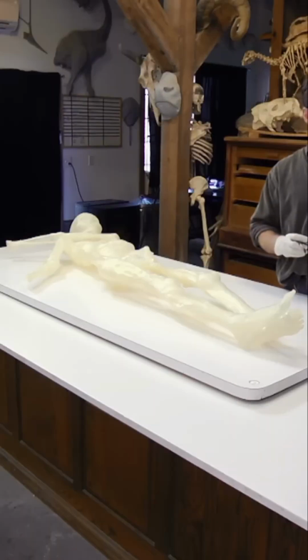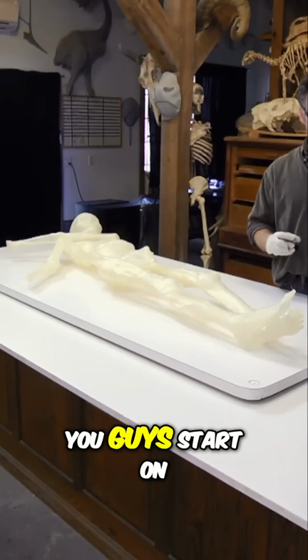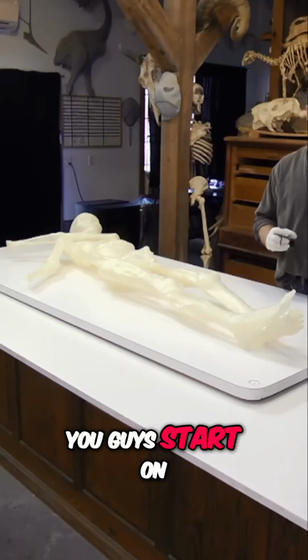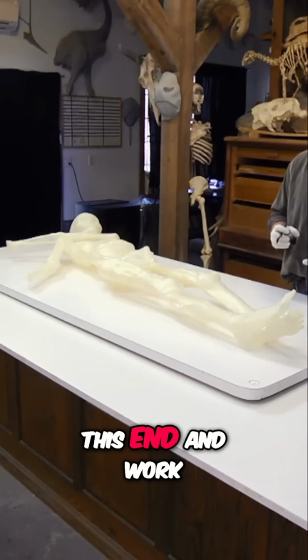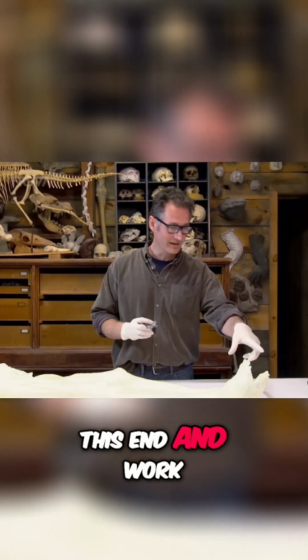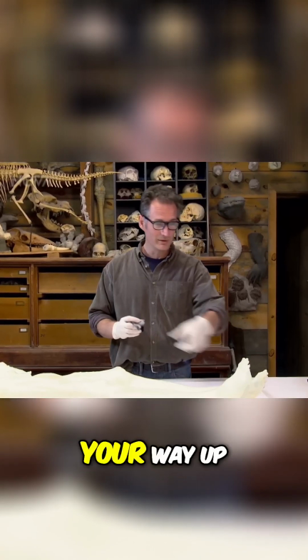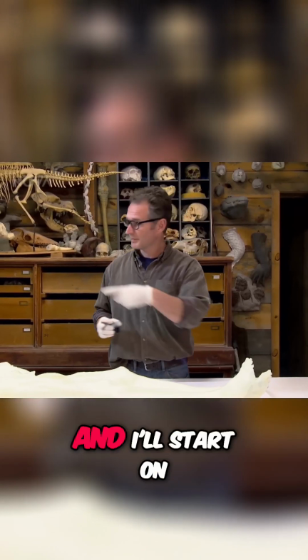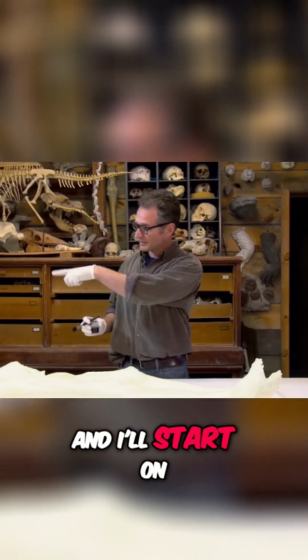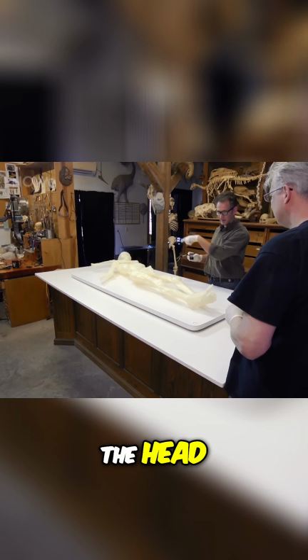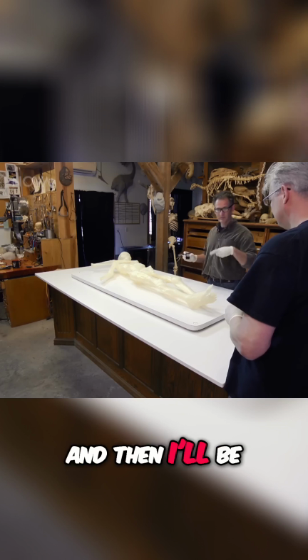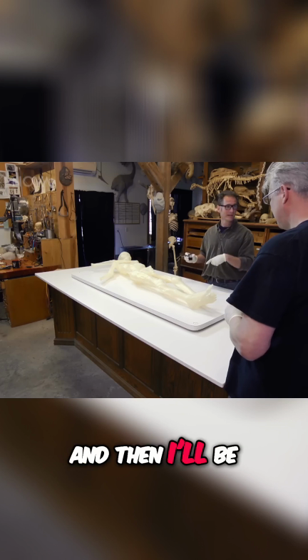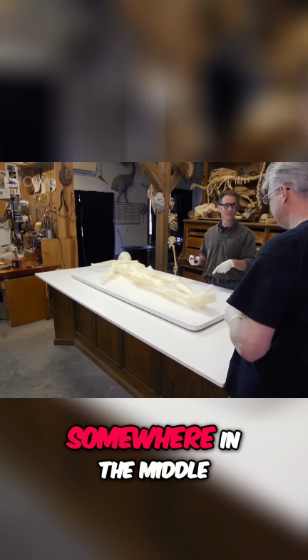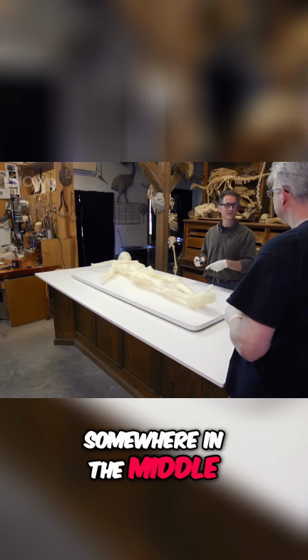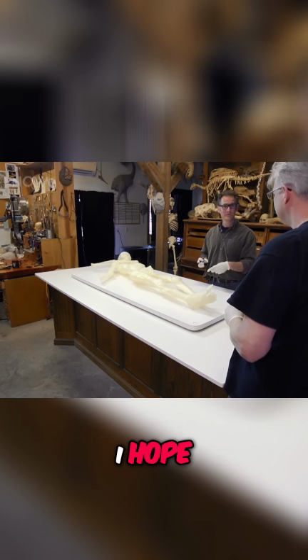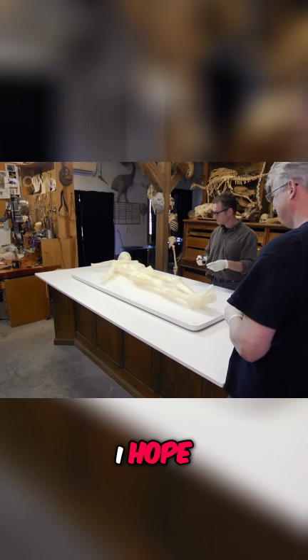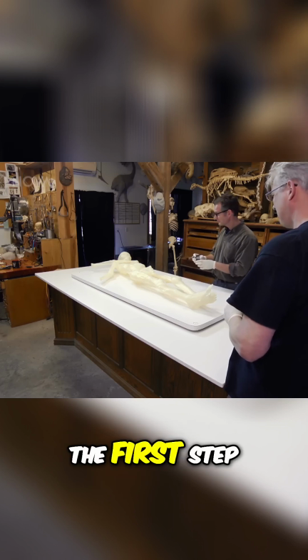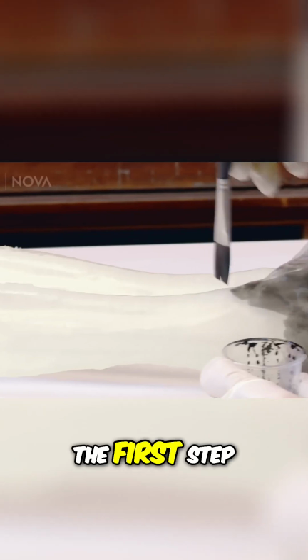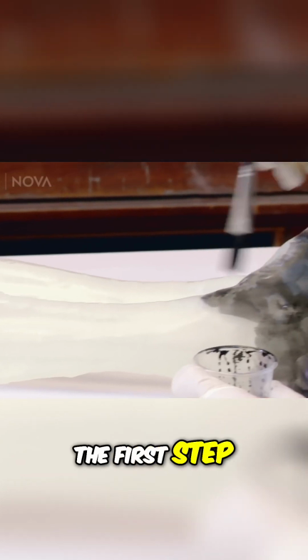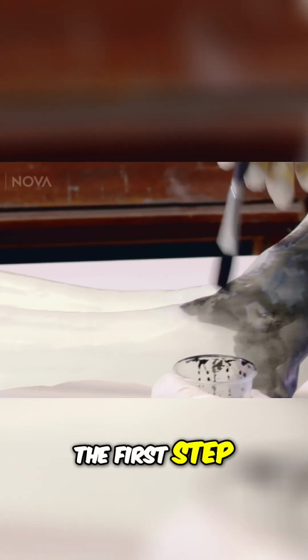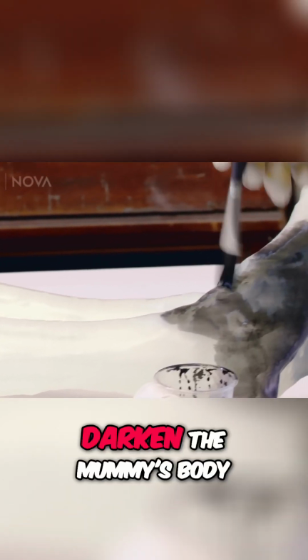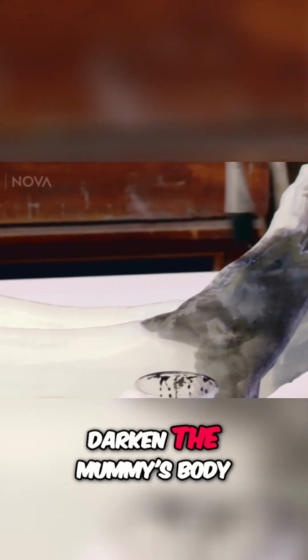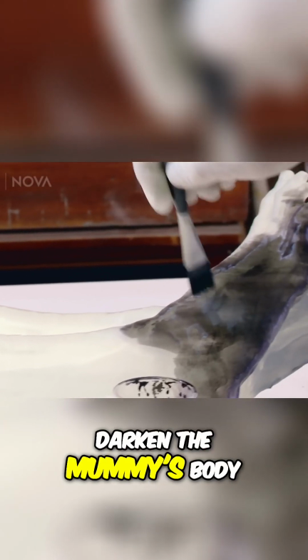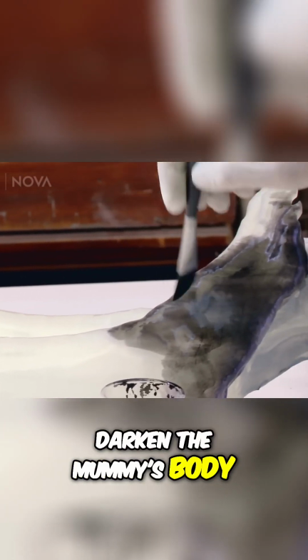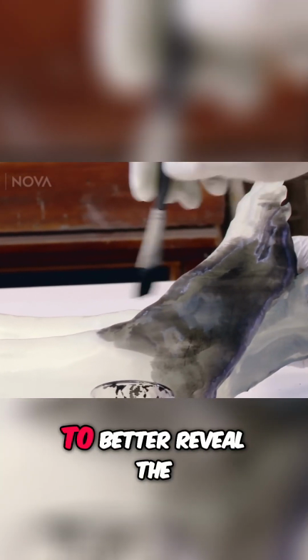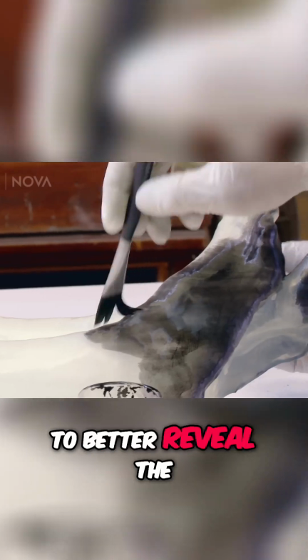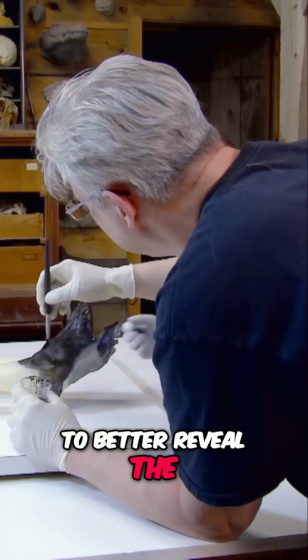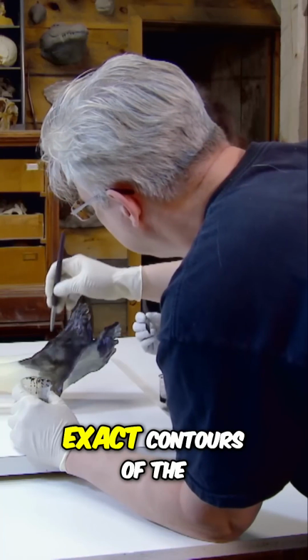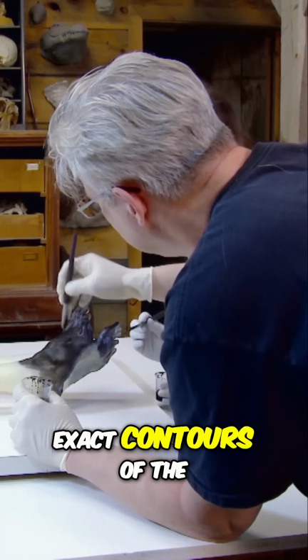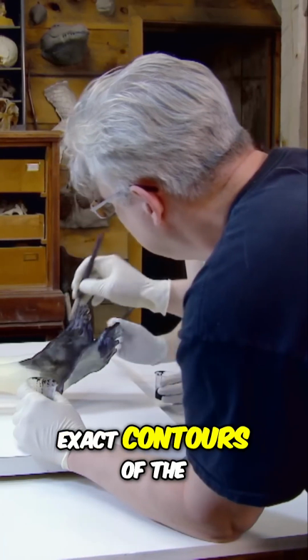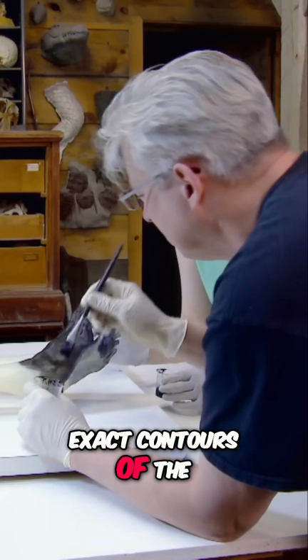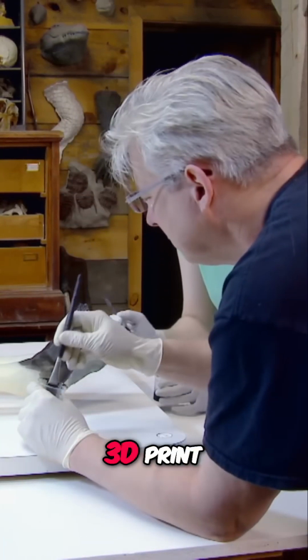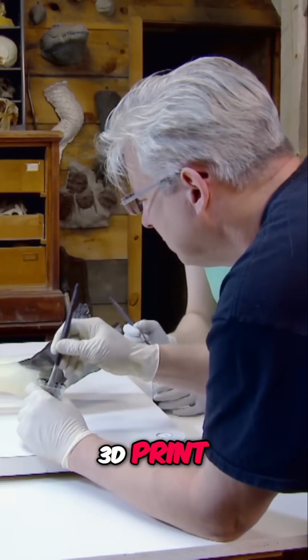You guys start on this end and work your way up, and I'll start on the head, and then I'll go somewhere in the middle, I hope. The first step: darken the mummy's body to better reveal the exact contours of the 3D print.